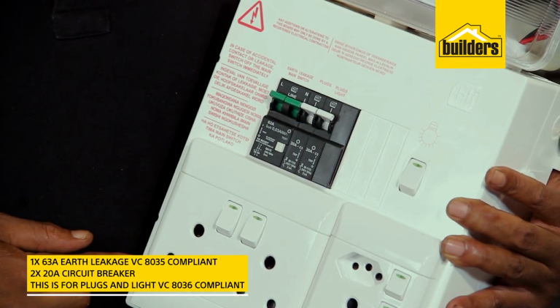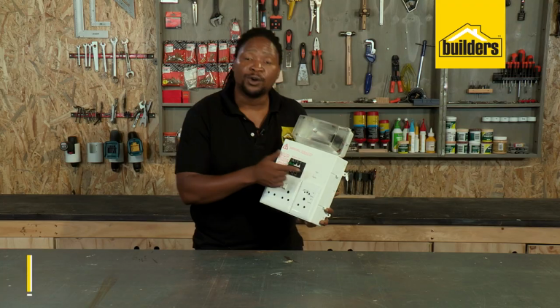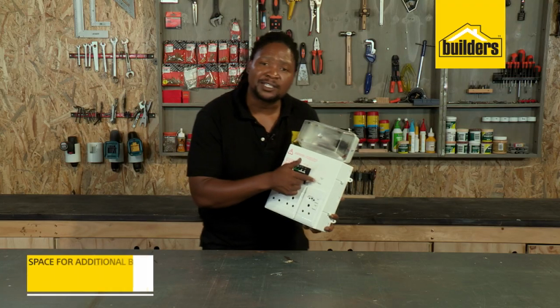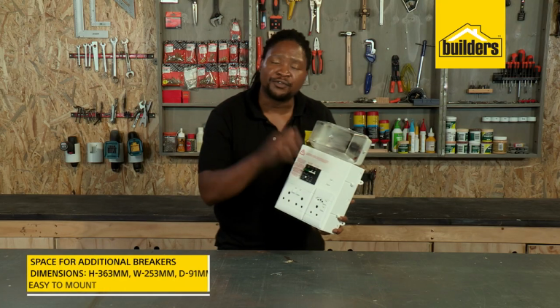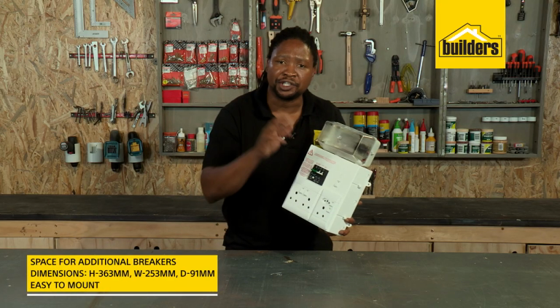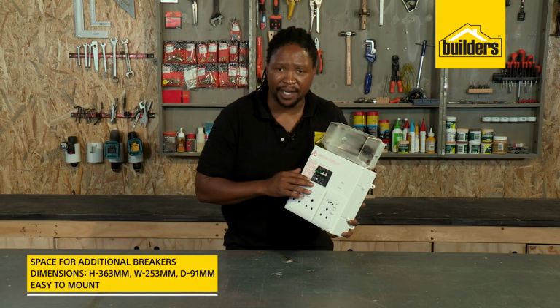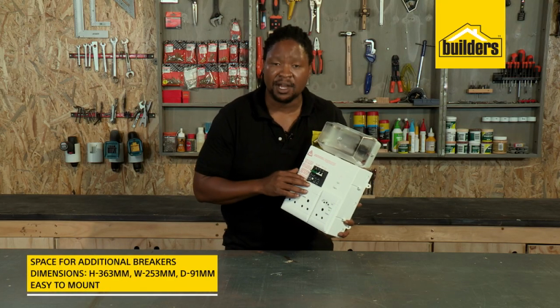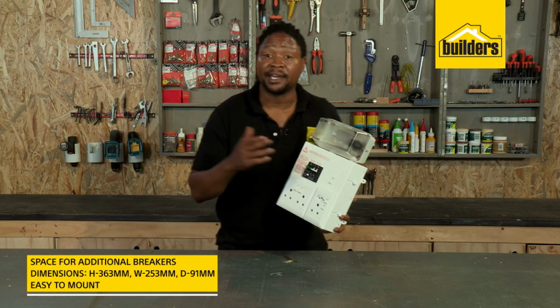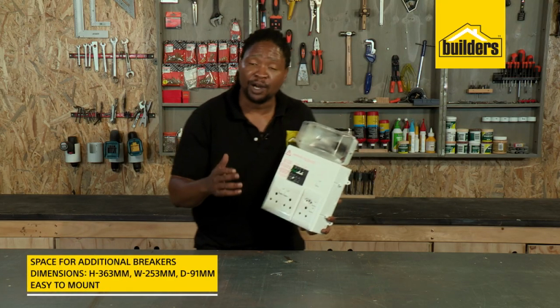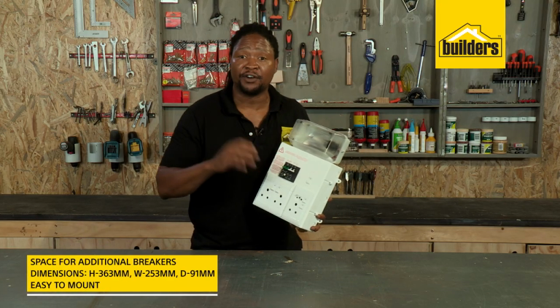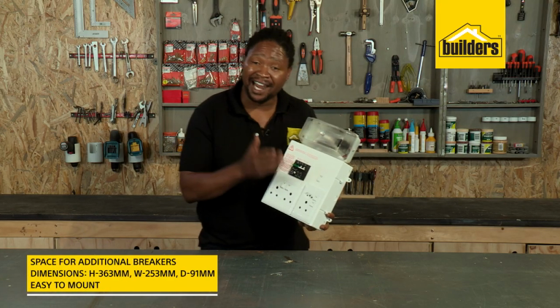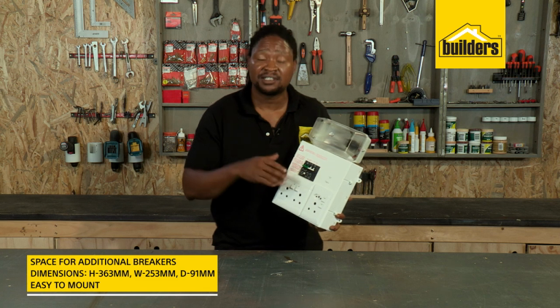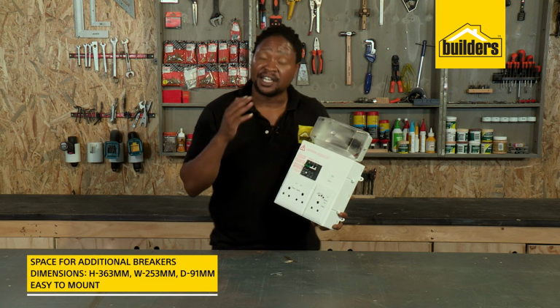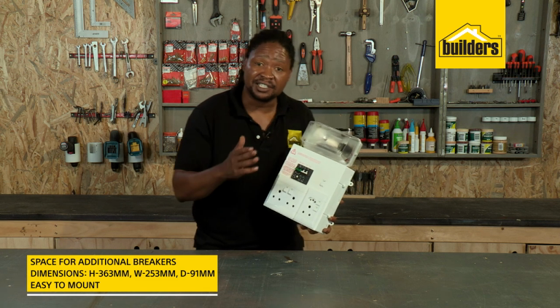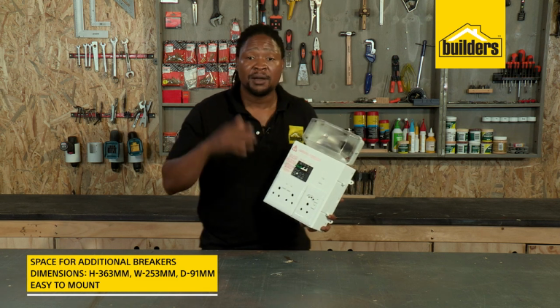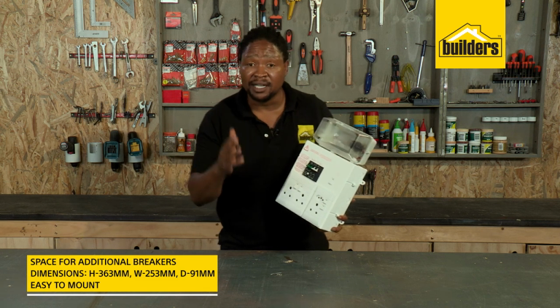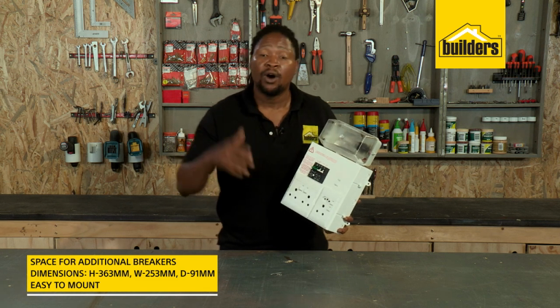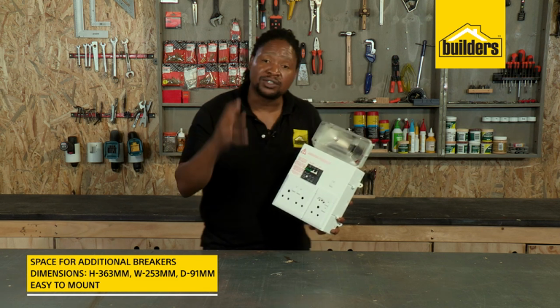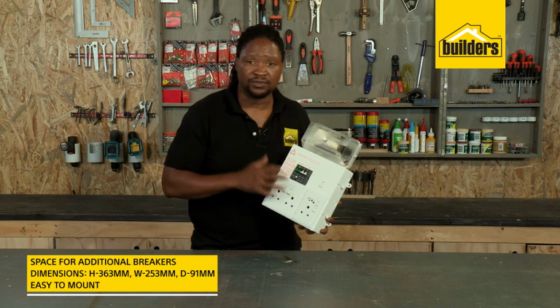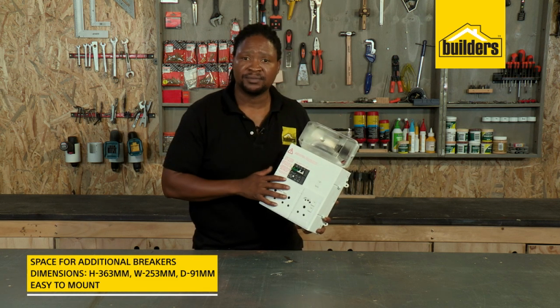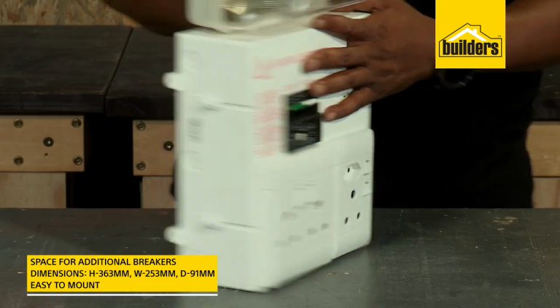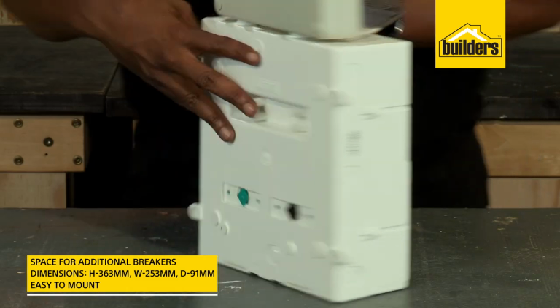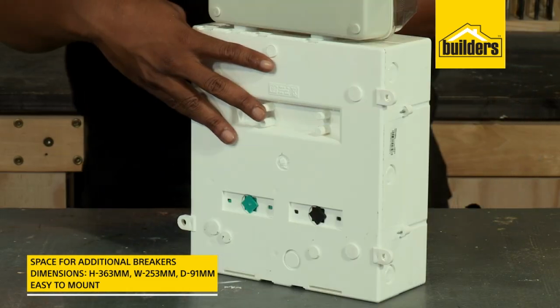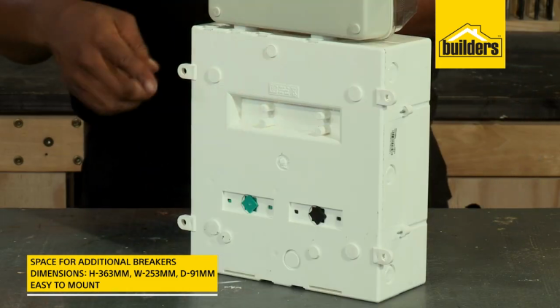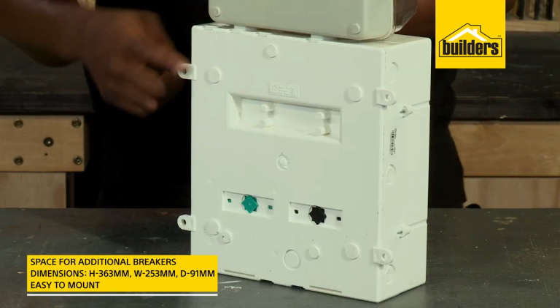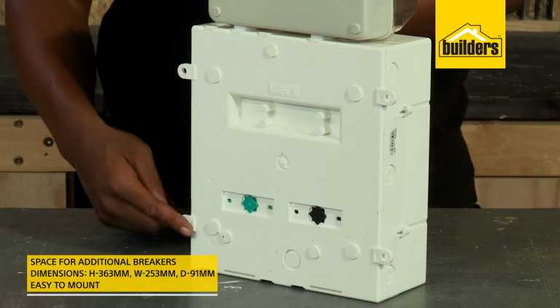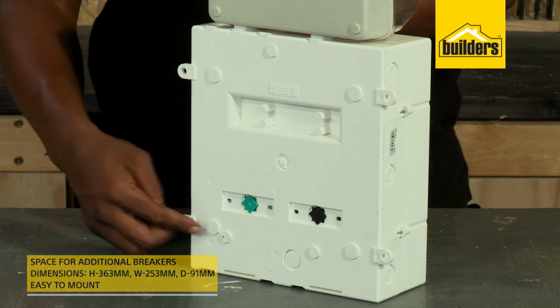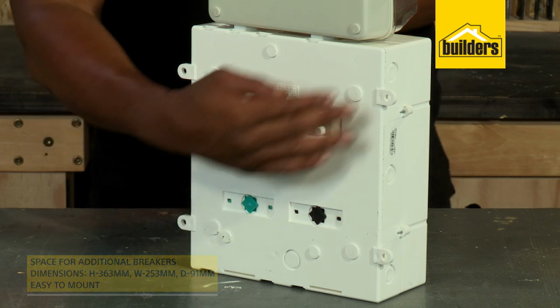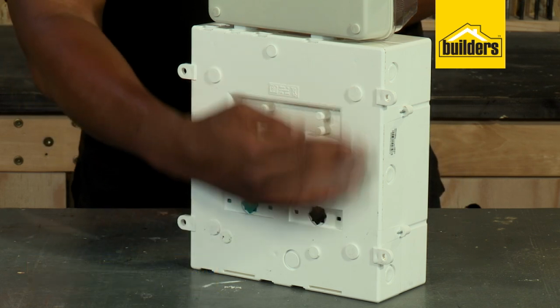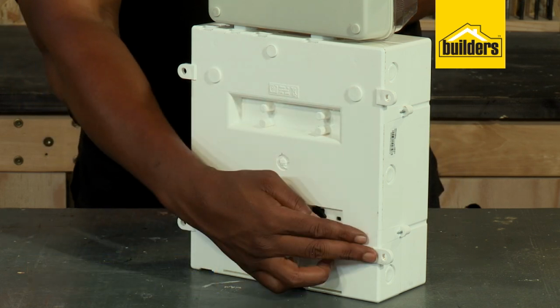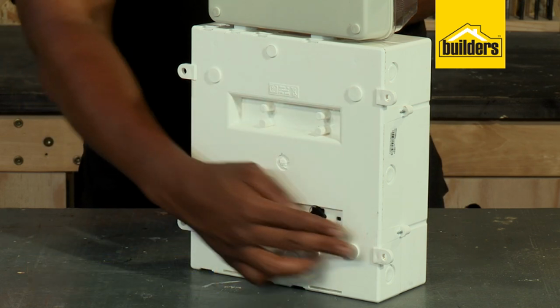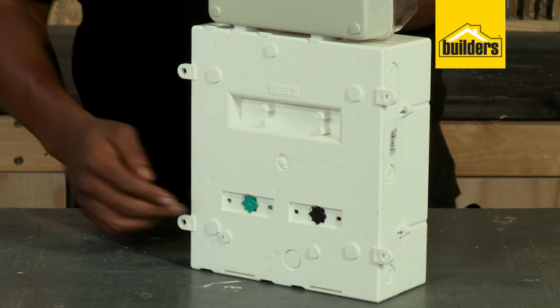It also has space for additional breakers making it perfect for running lights, geysers, plugs or stoves. It's compact and mounts easily to the wall making it very accessible.